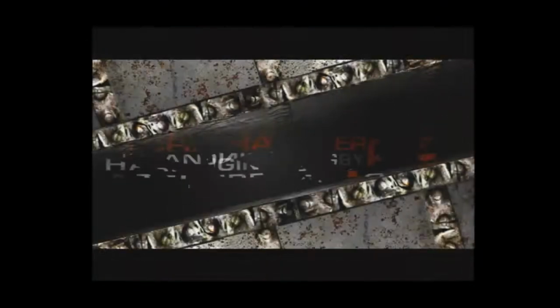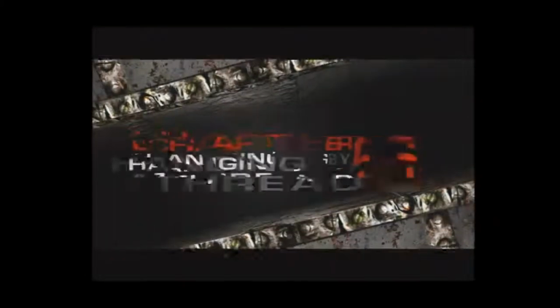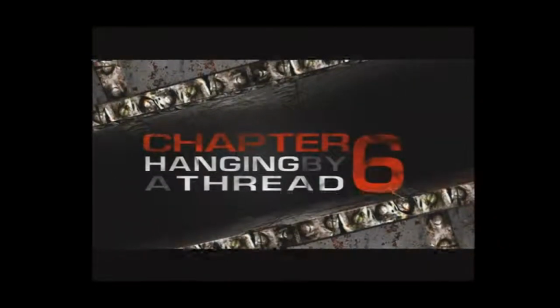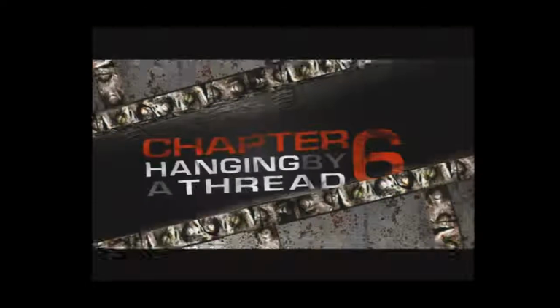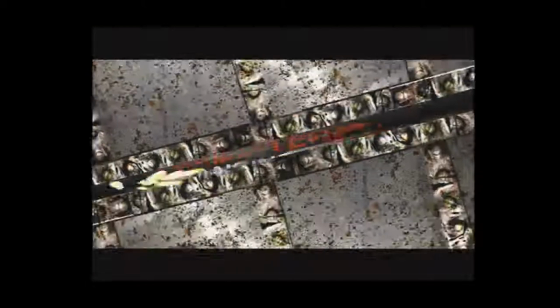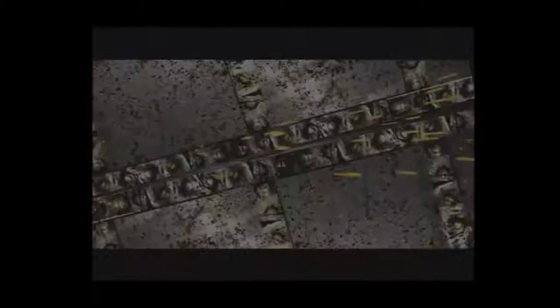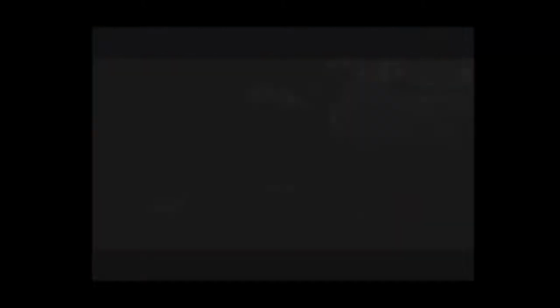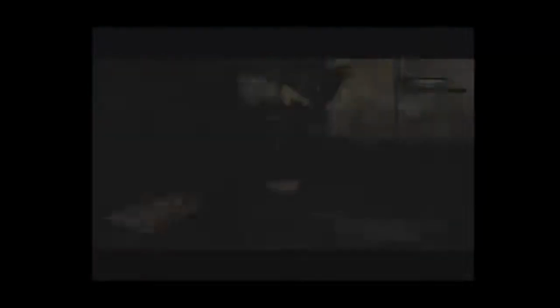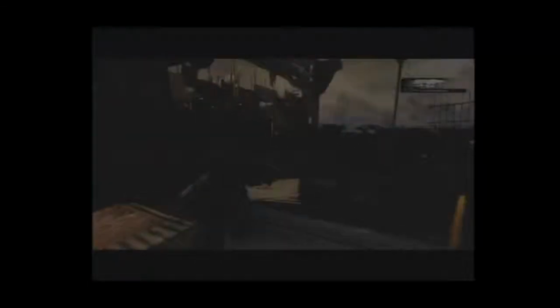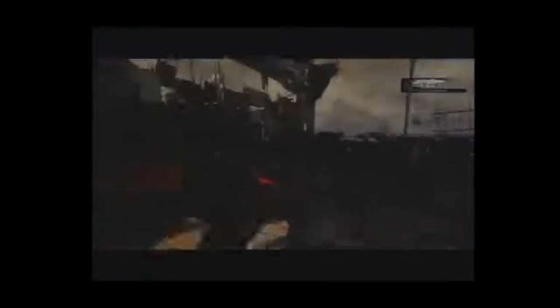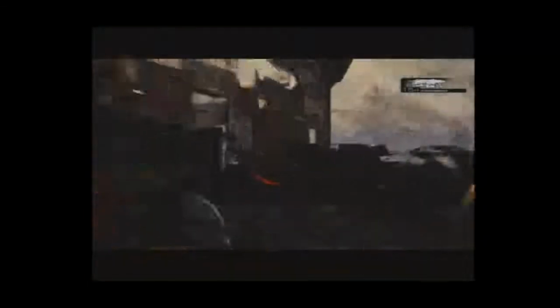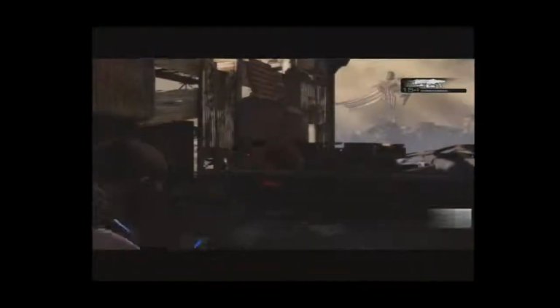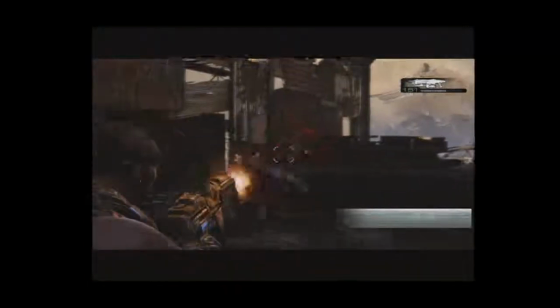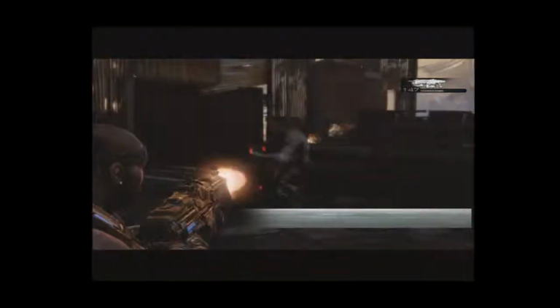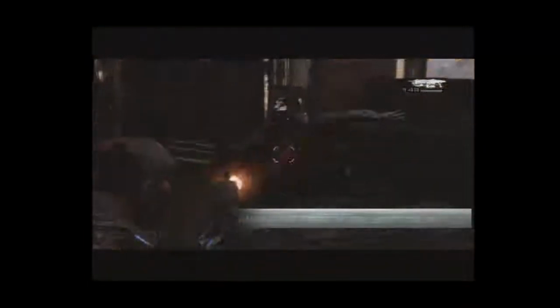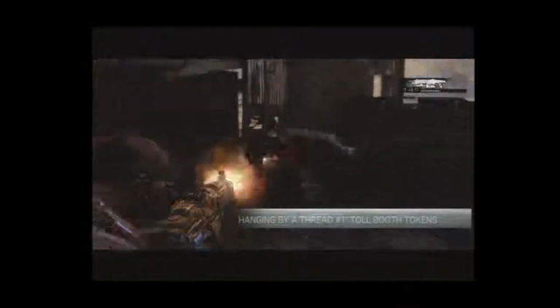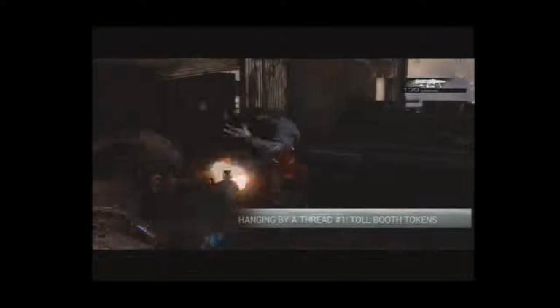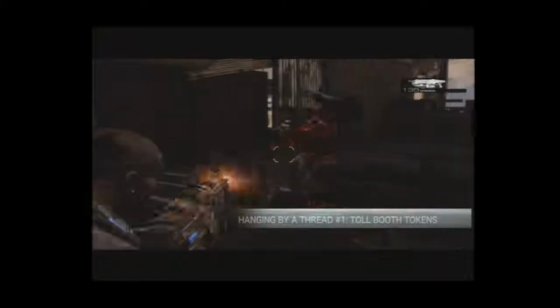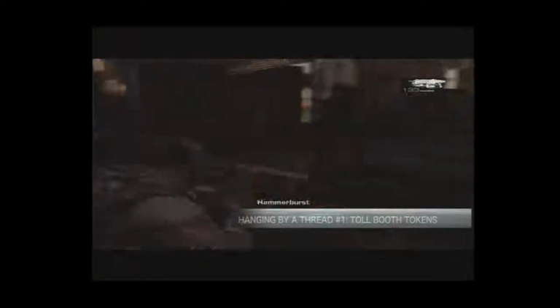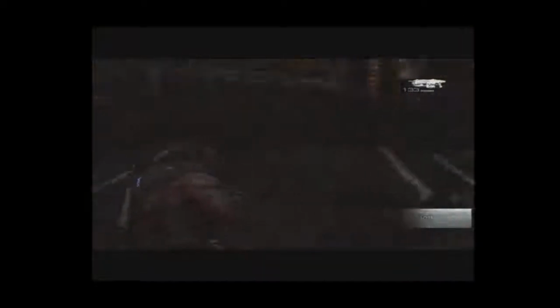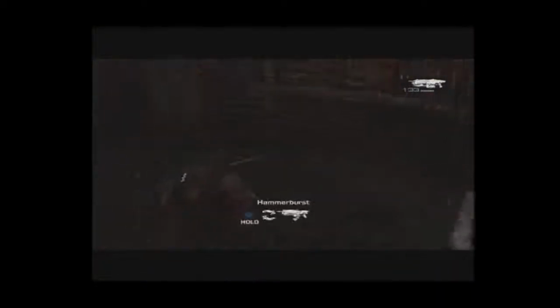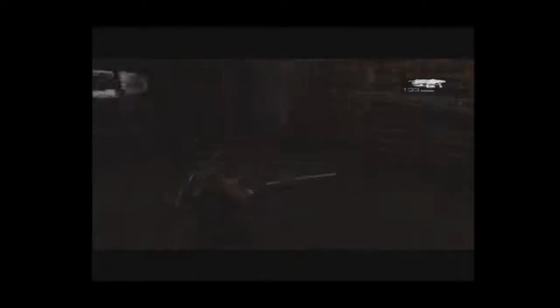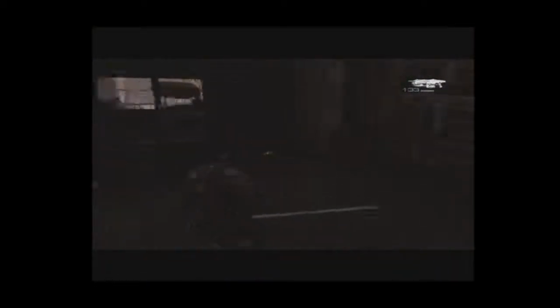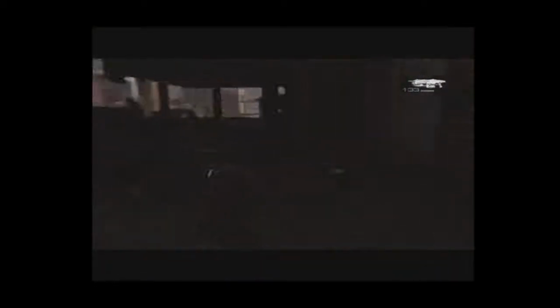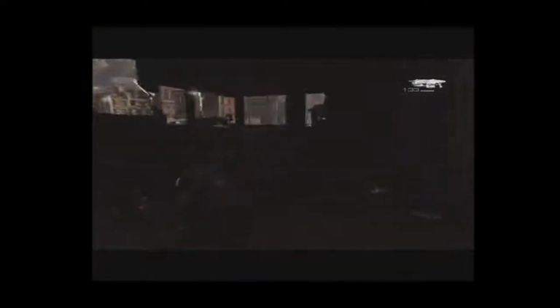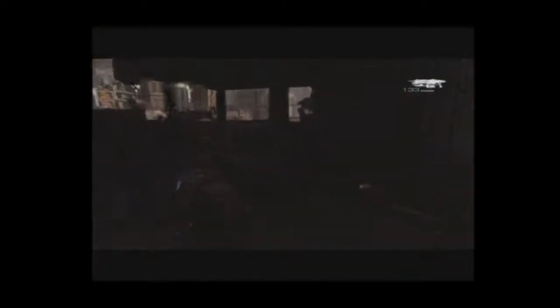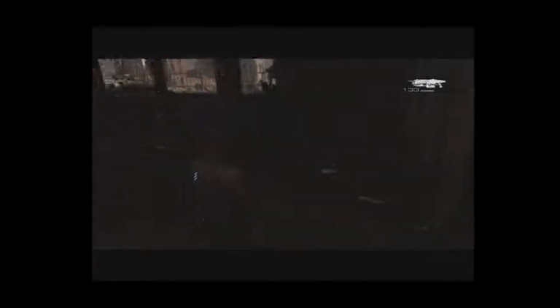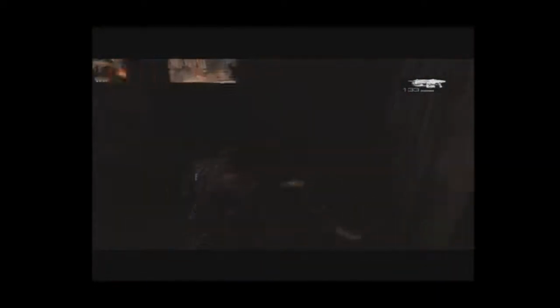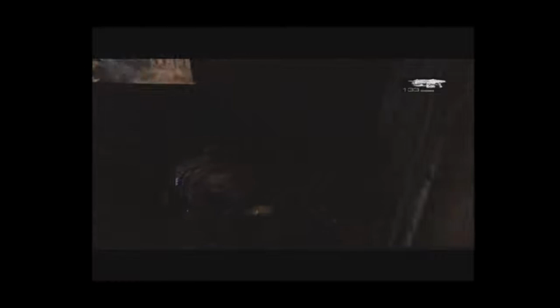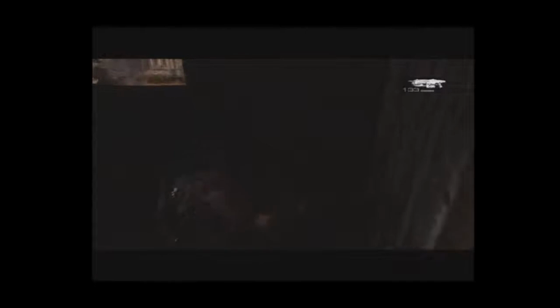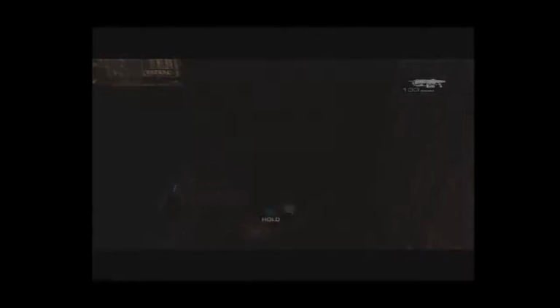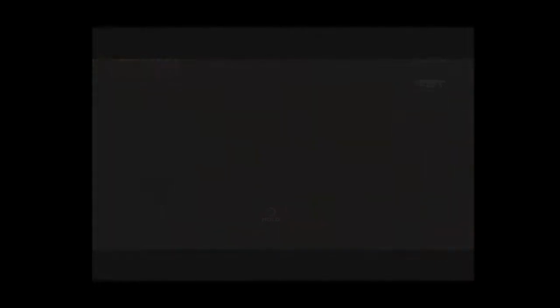And now for the final collectibles in Act 1. The toll booth tokens are on the right hand side of the center toll booth. Advance slowly and throw a frag grenade at the multi-turret inside the center booth. Take out the snipers on the barricade and the other enemies before looking for the collectible.